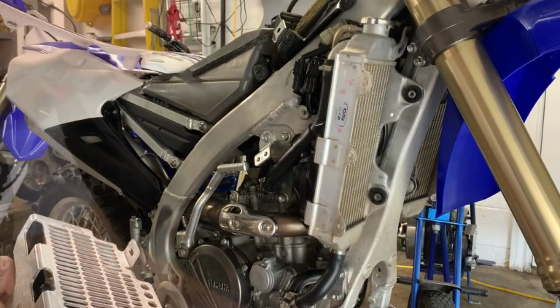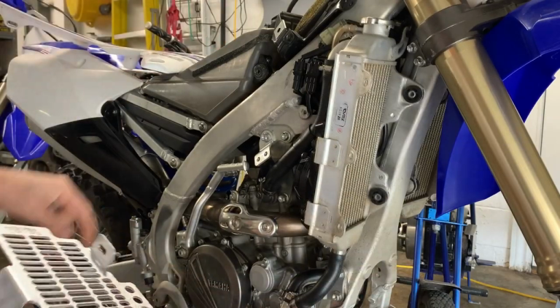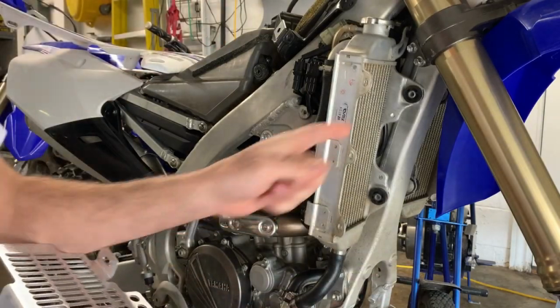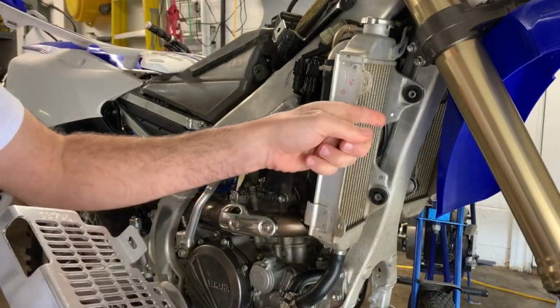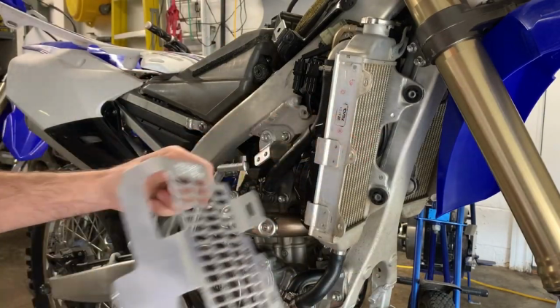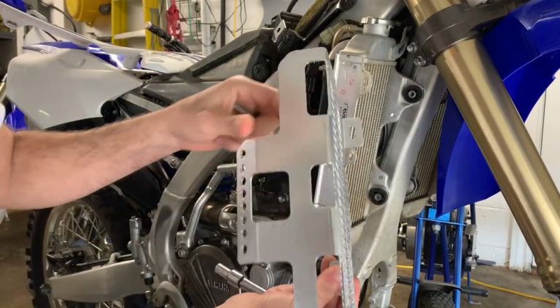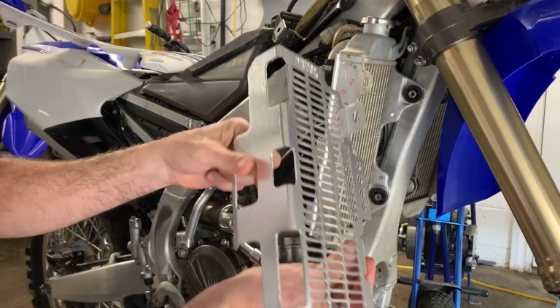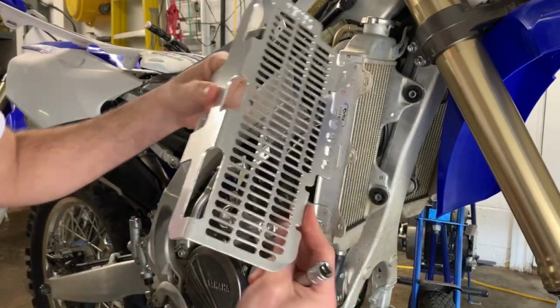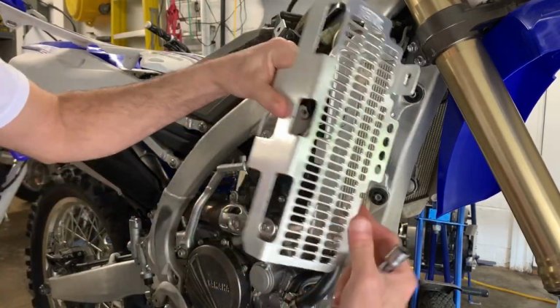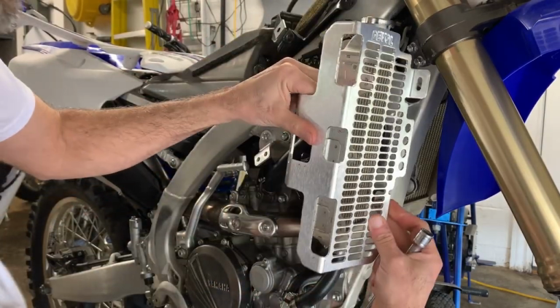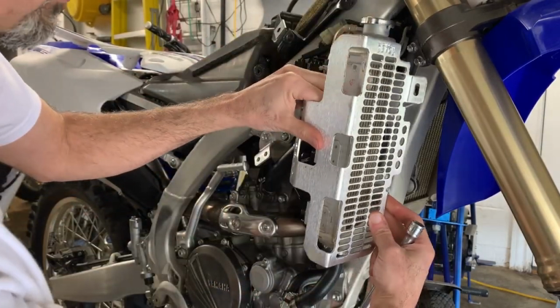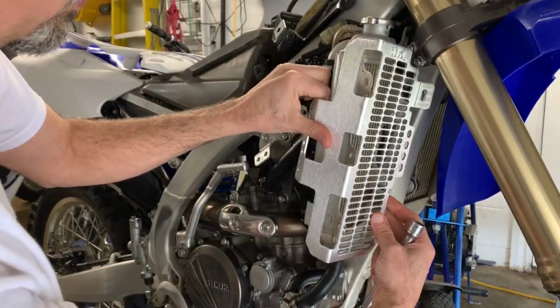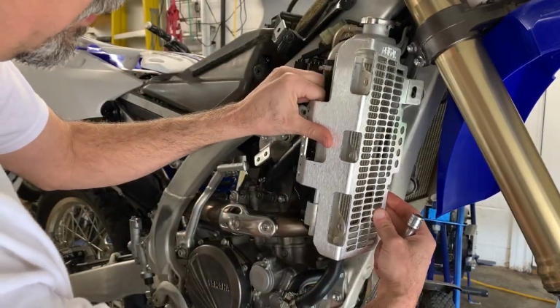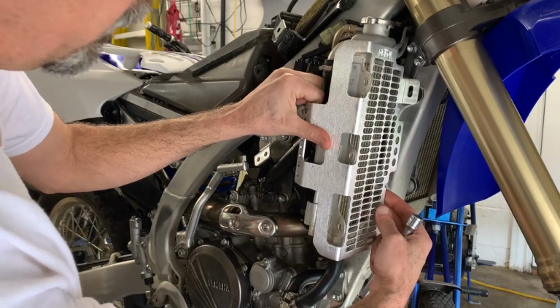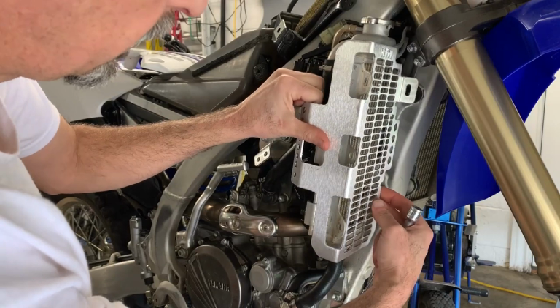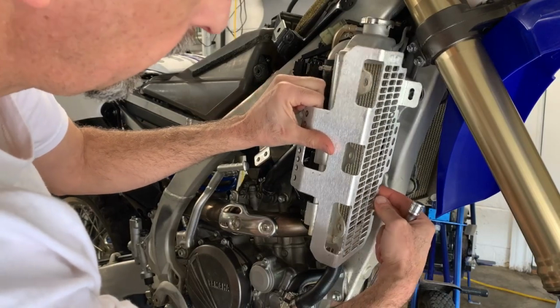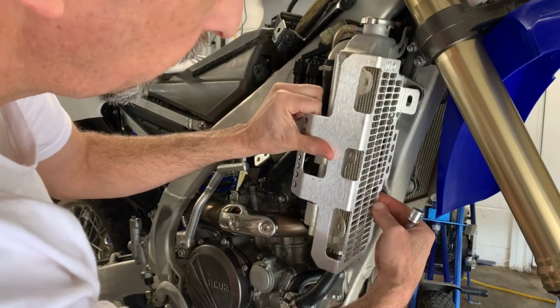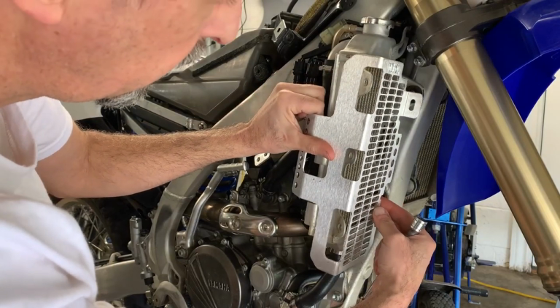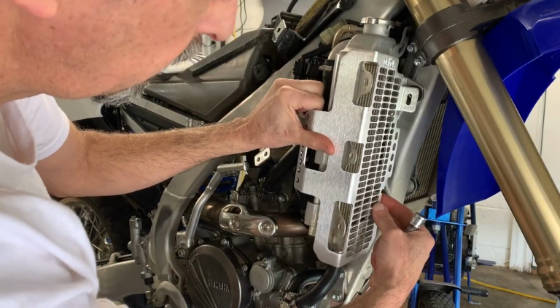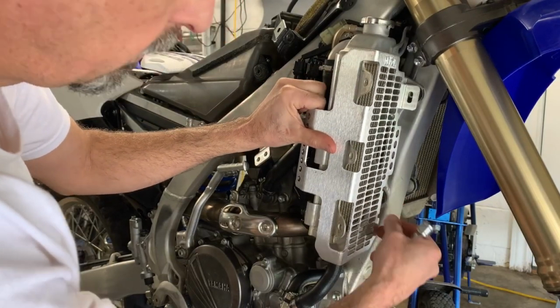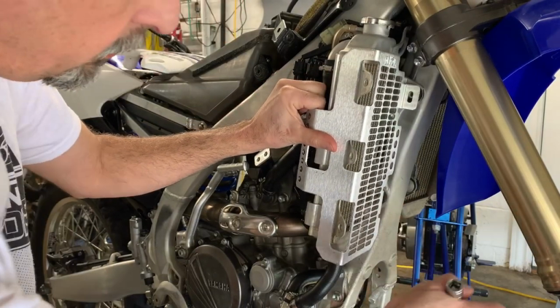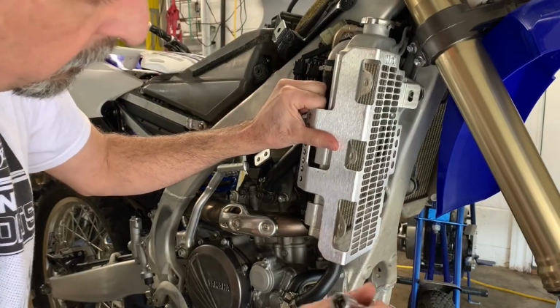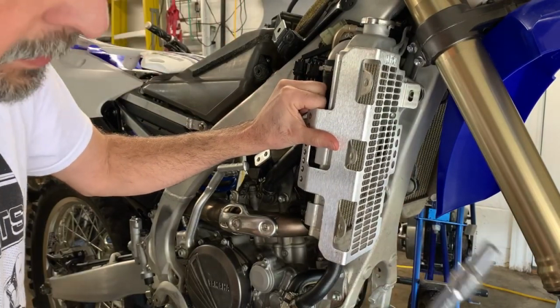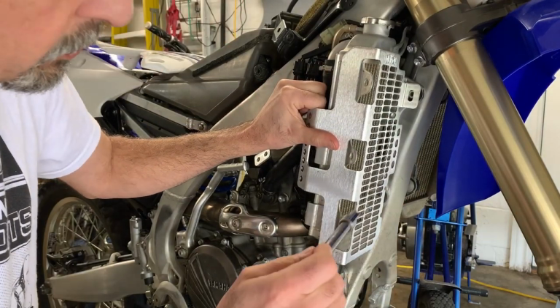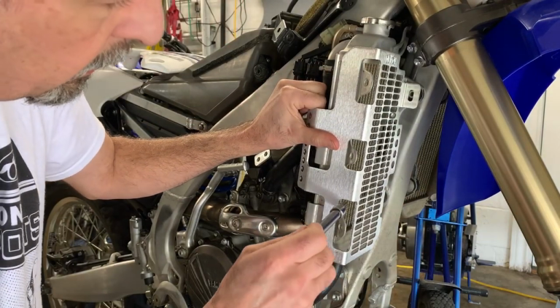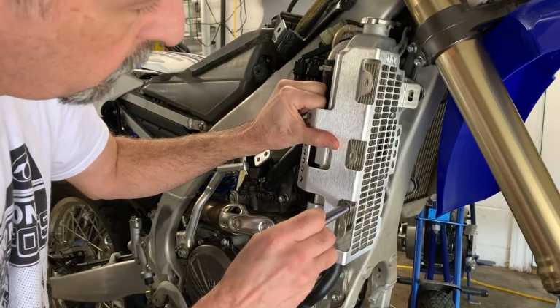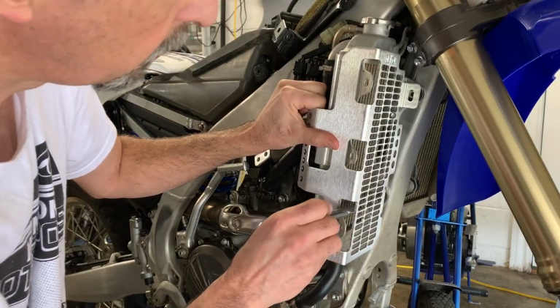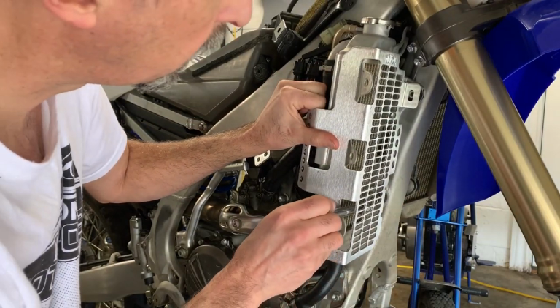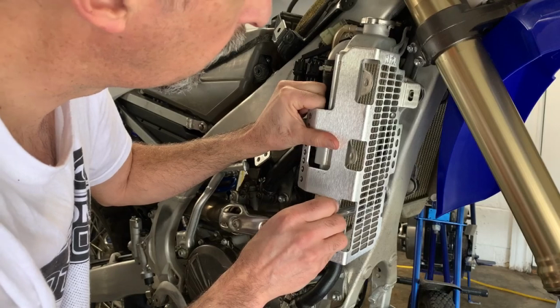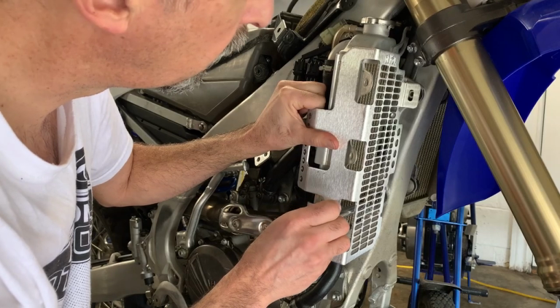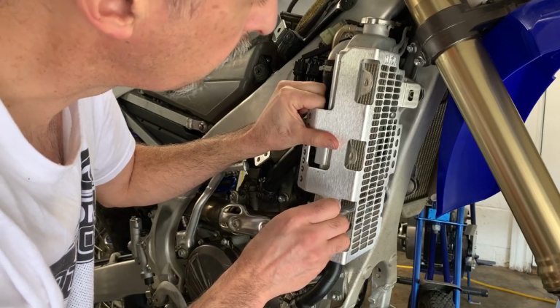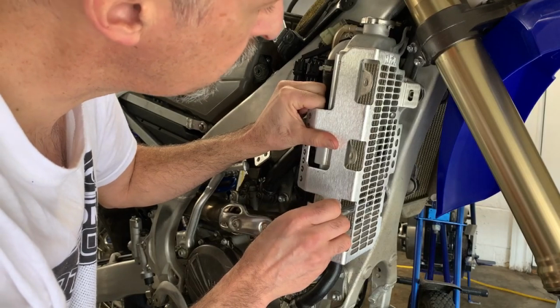We got the bolts off. This guard fits like that, and then you can feed the socket through — I use a long extension.